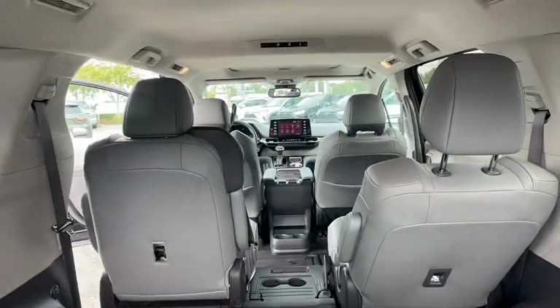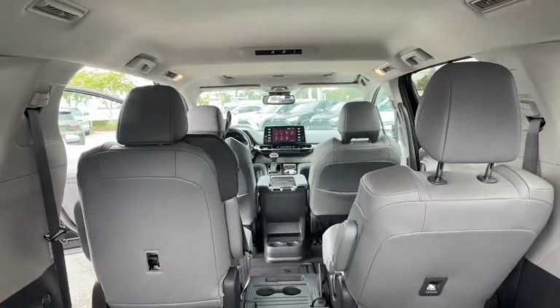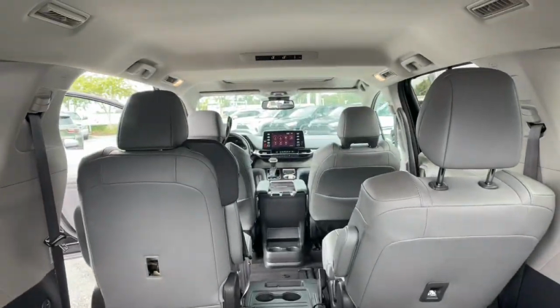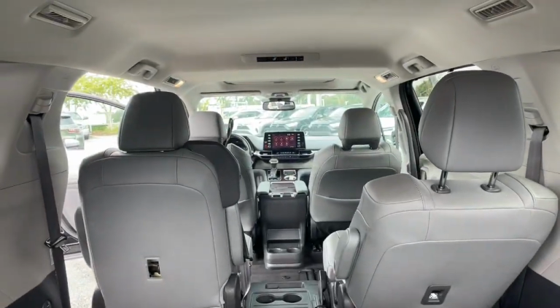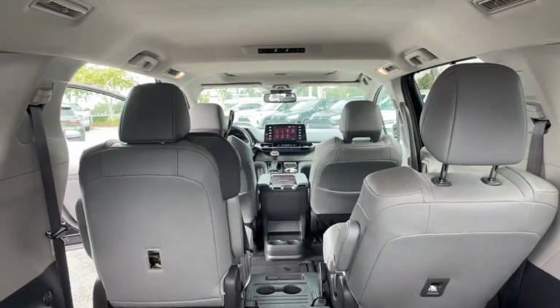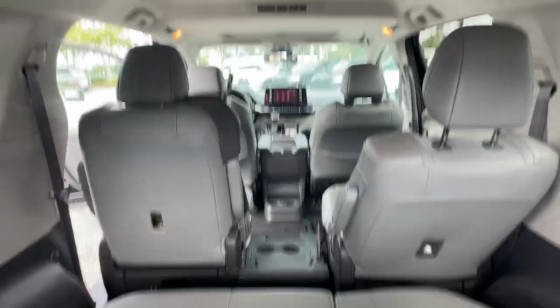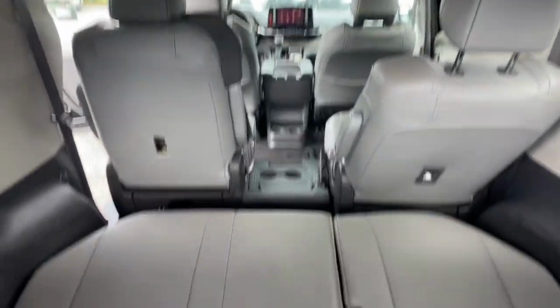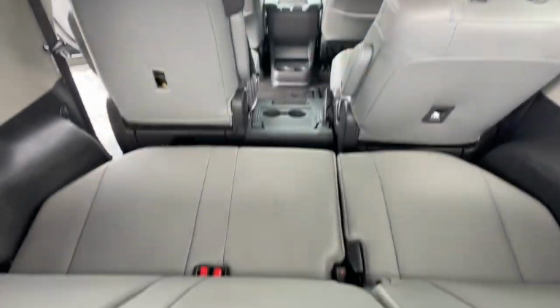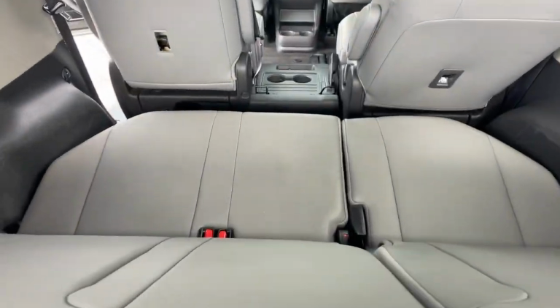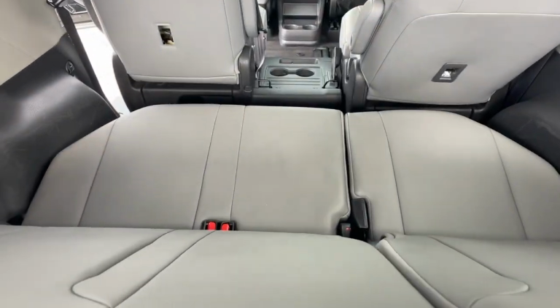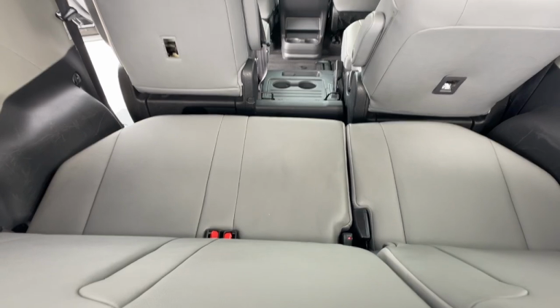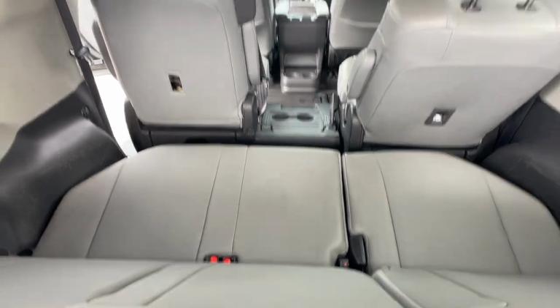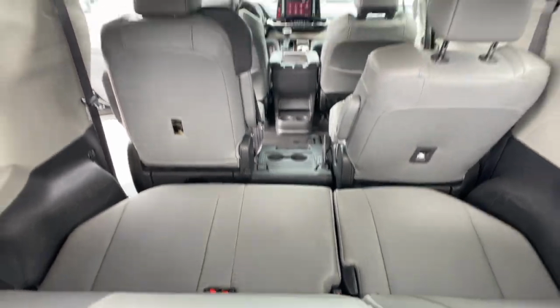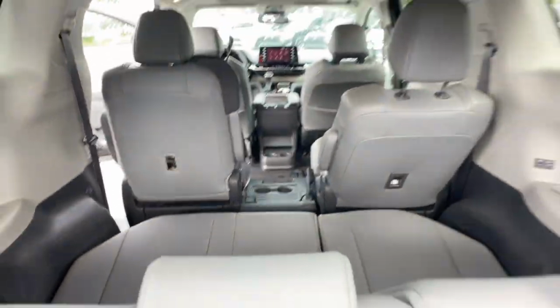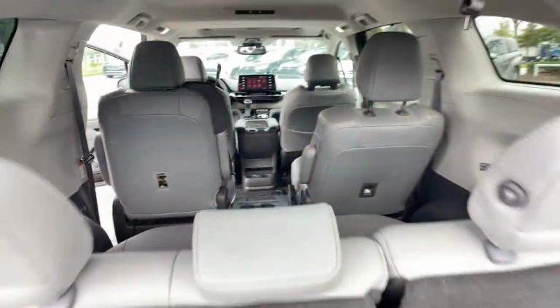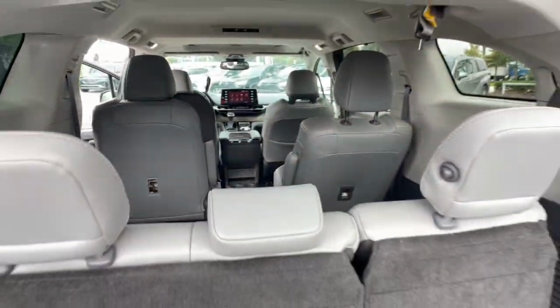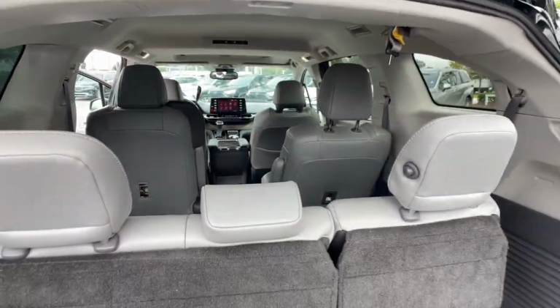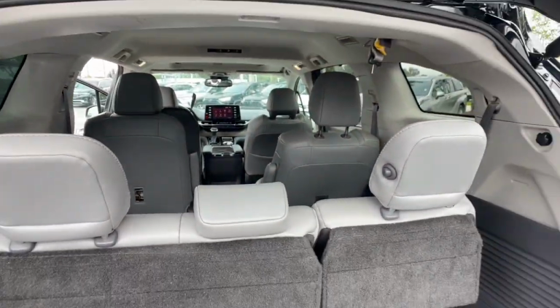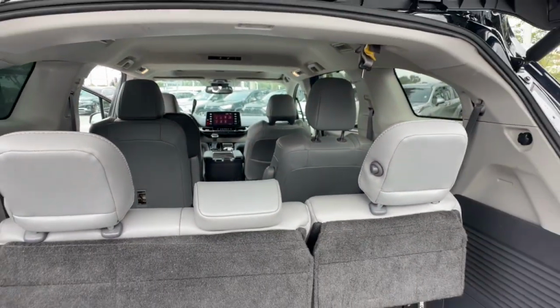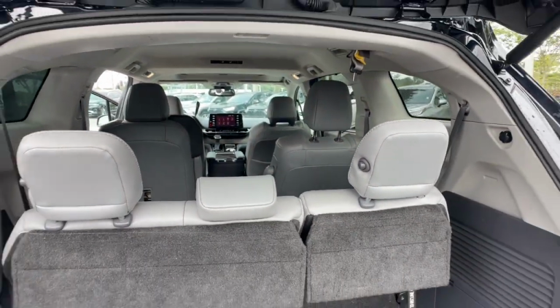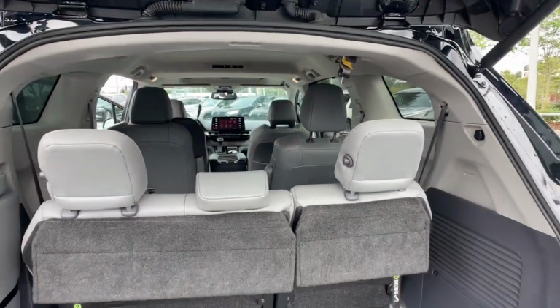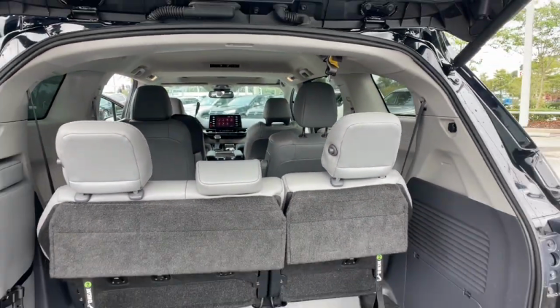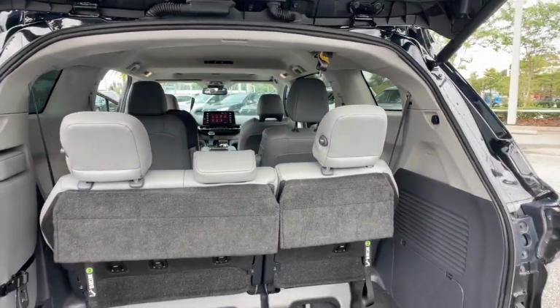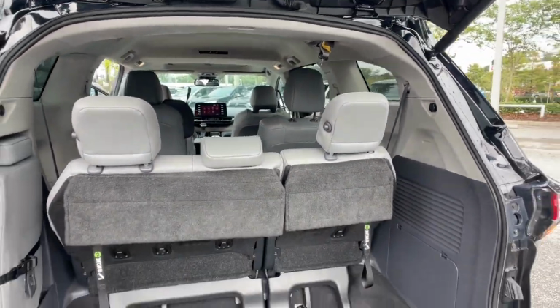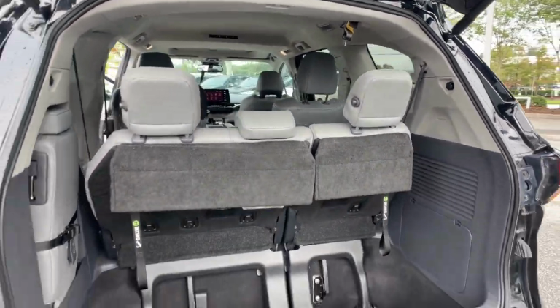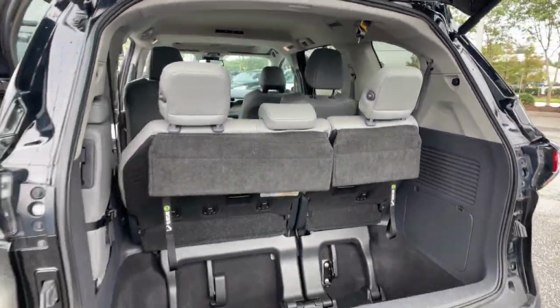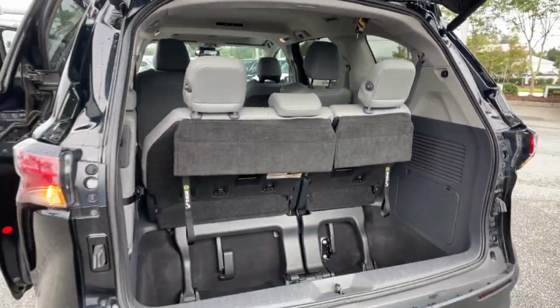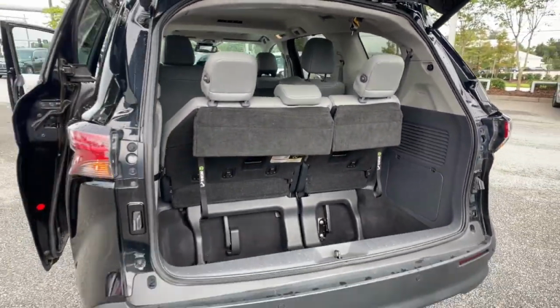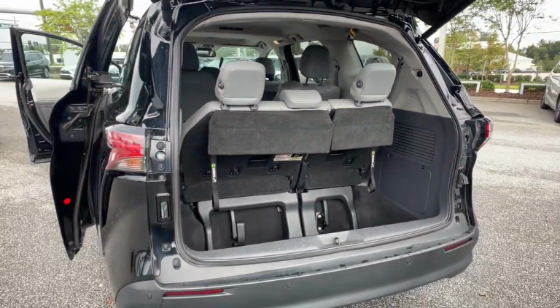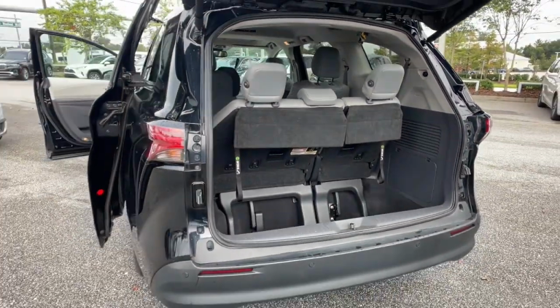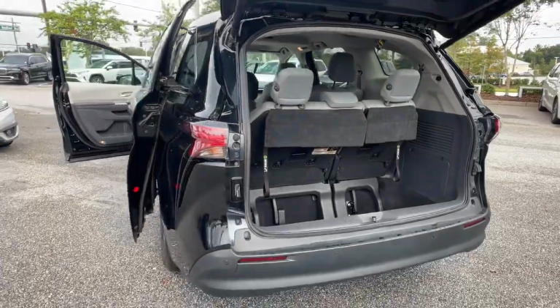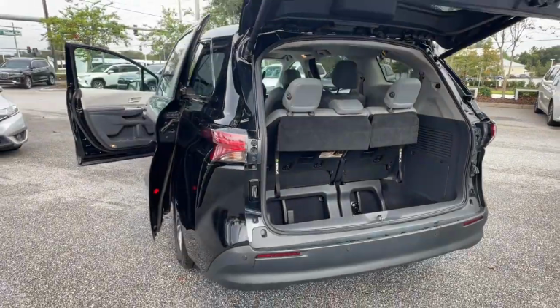Navigate the highways and byways in confidence, while the latest infotainment tech and creature comforts keep your passengers relaxed, connected, and entertained.